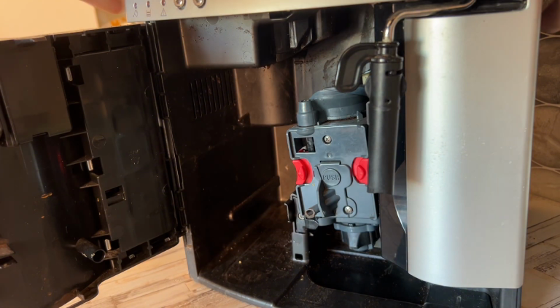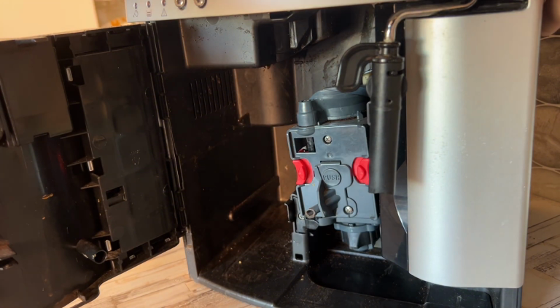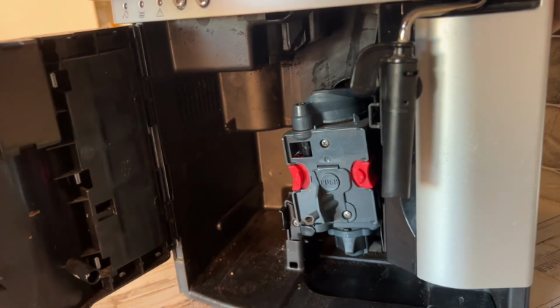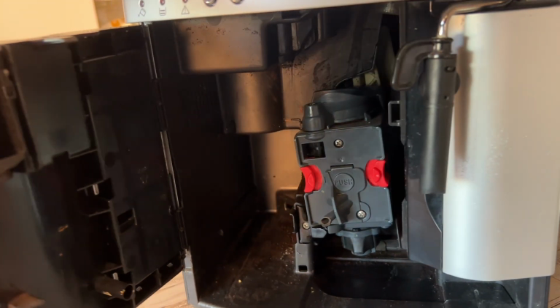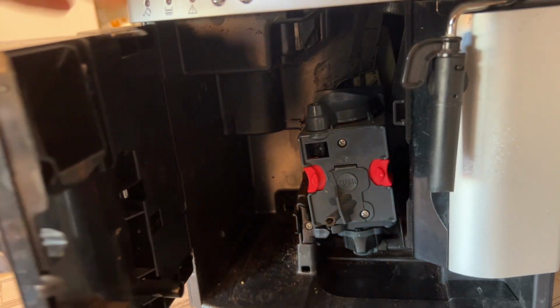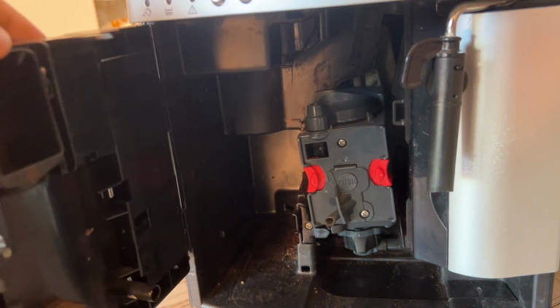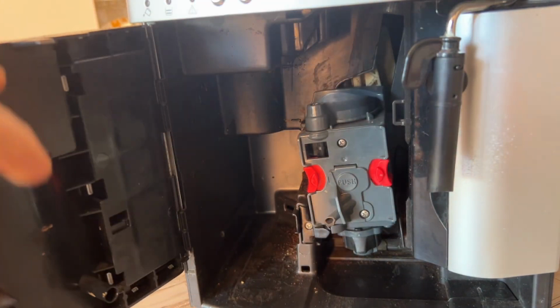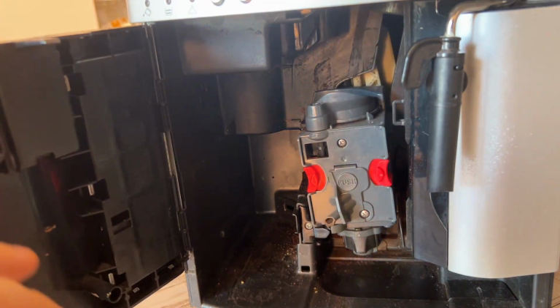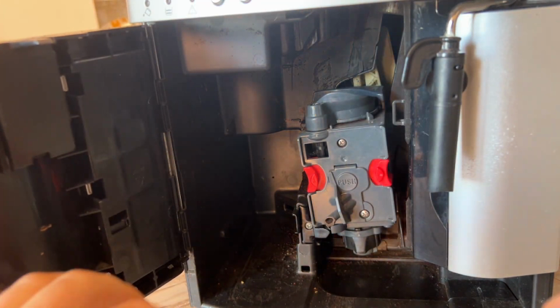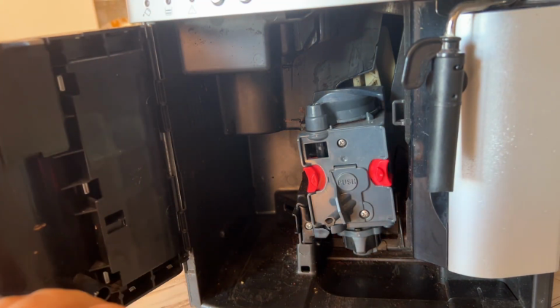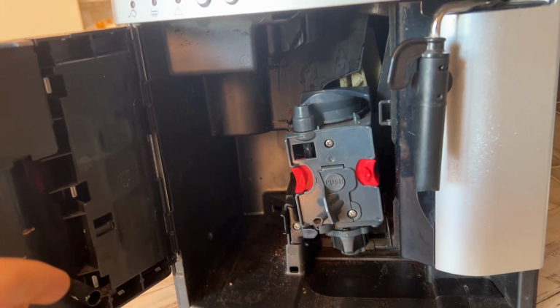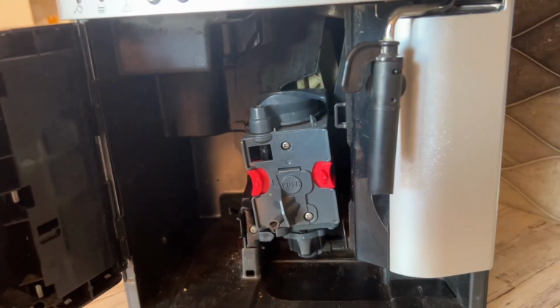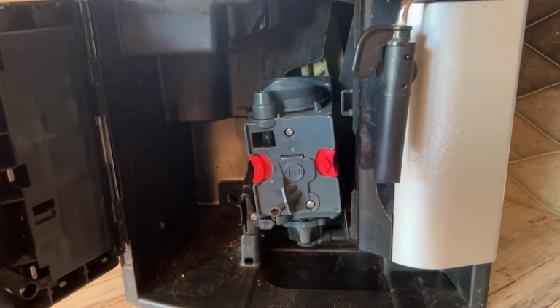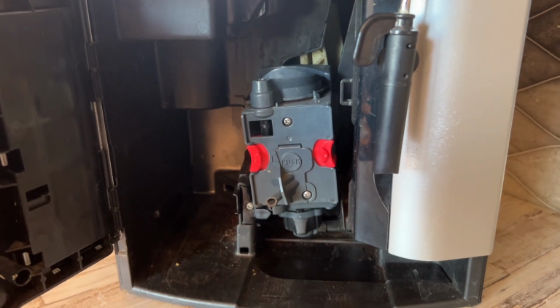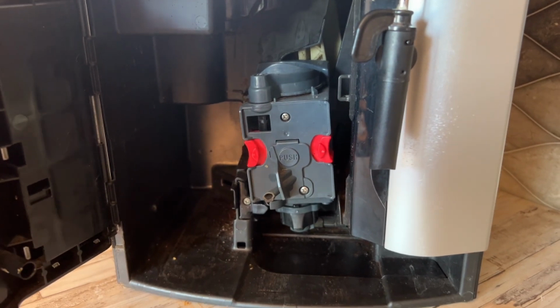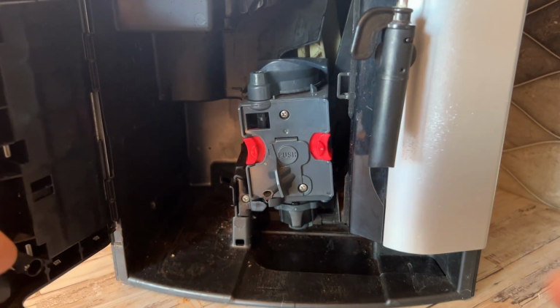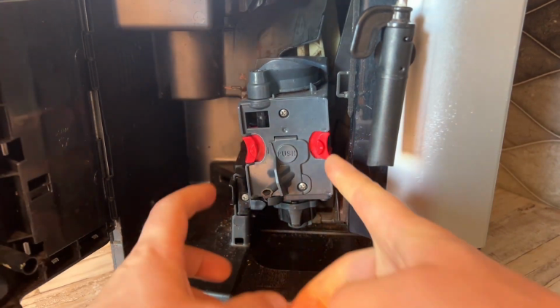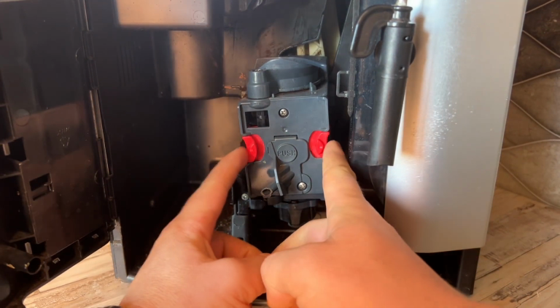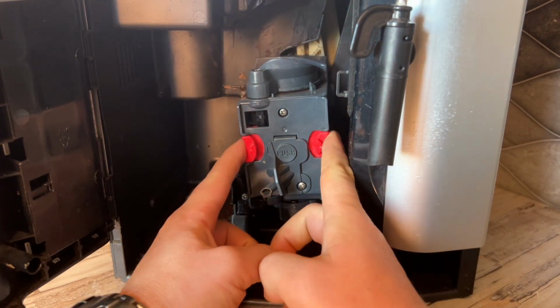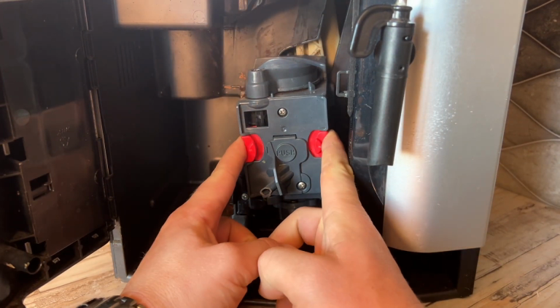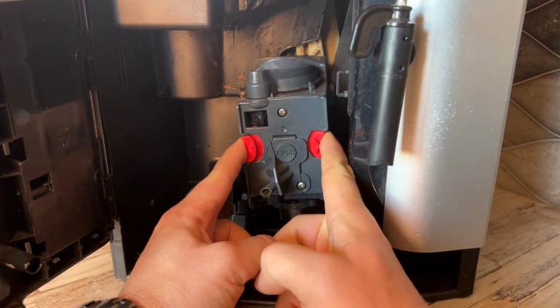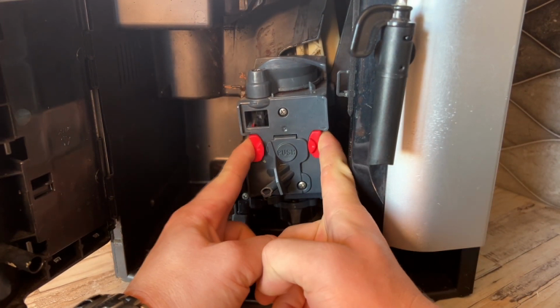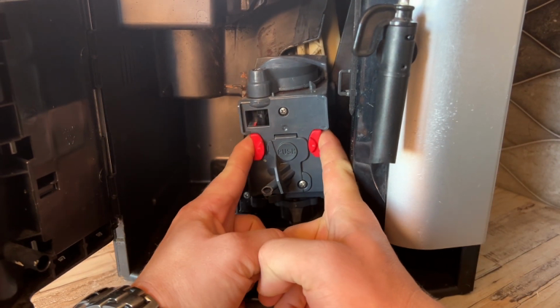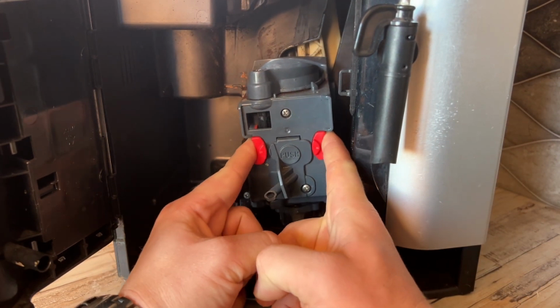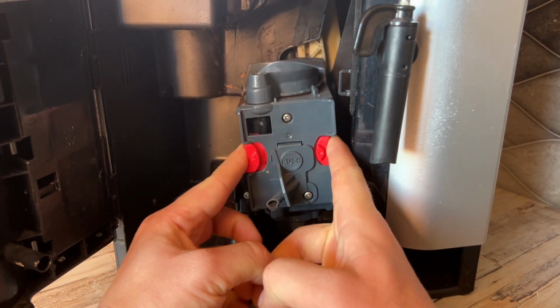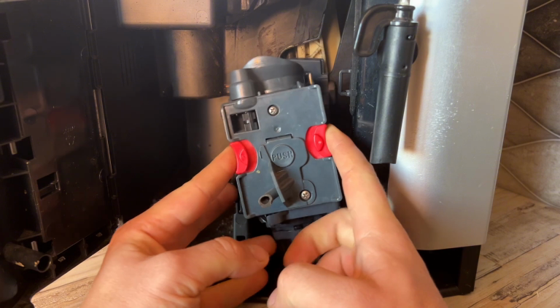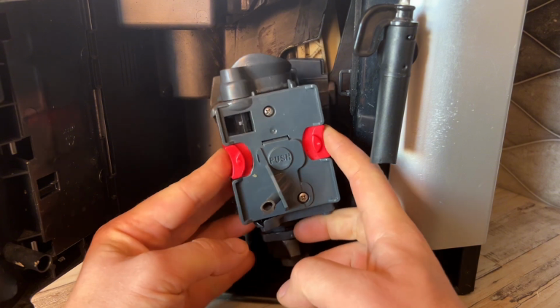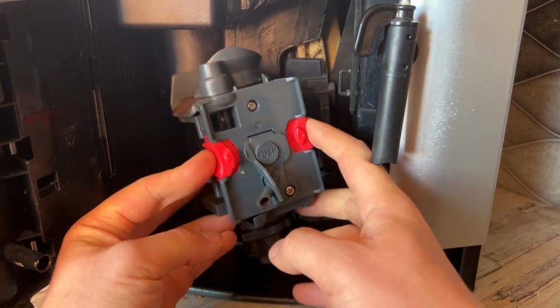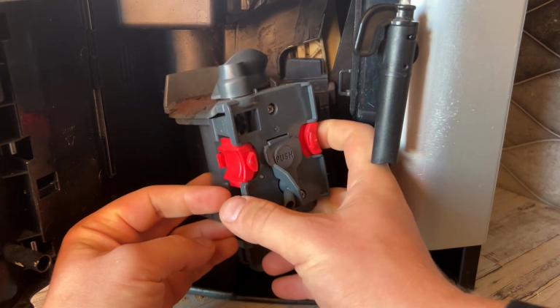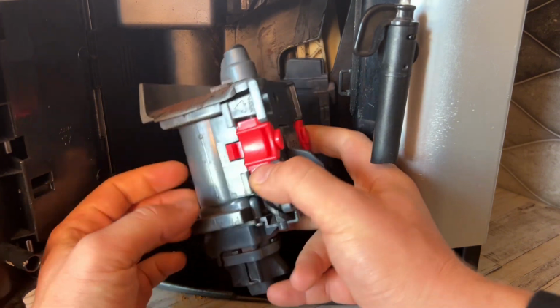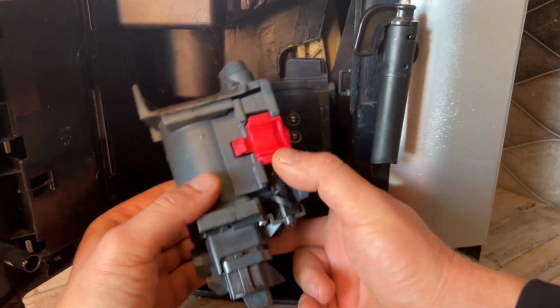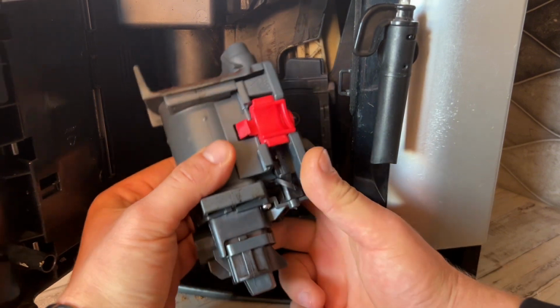Now we need to take the brew group out of the machine. Just squeeze here and pull out, and the brew group comes out.